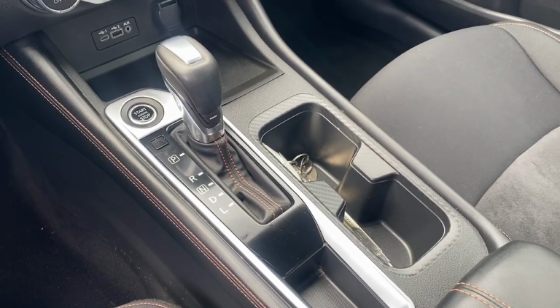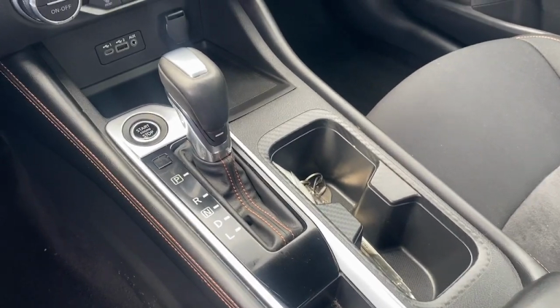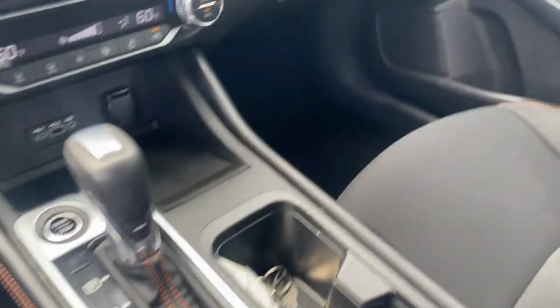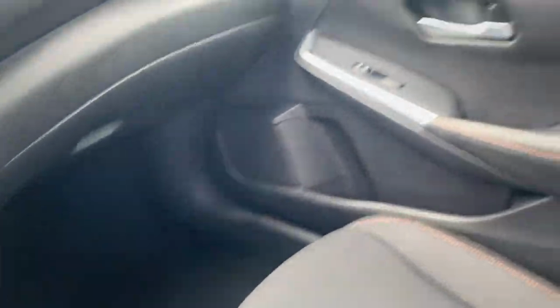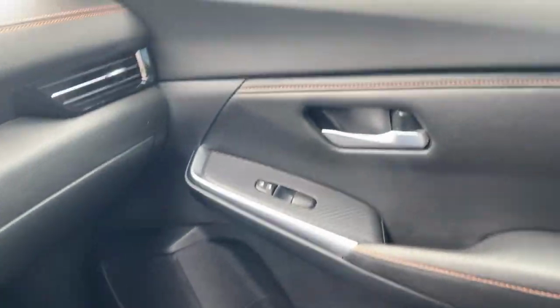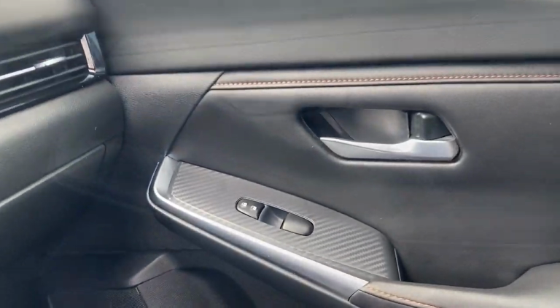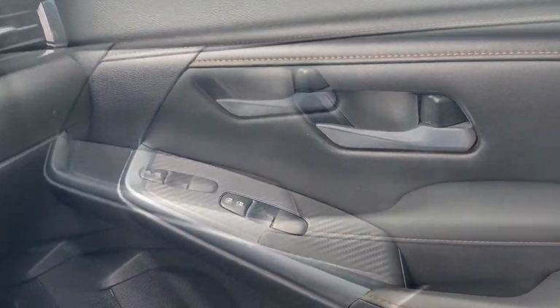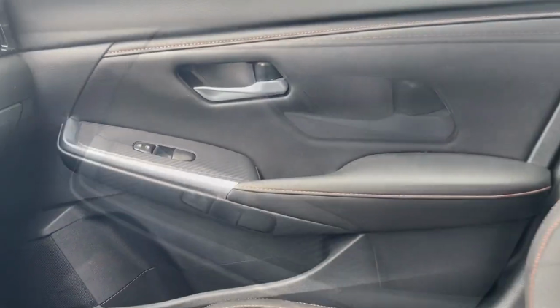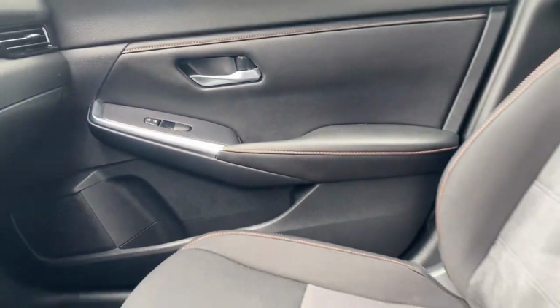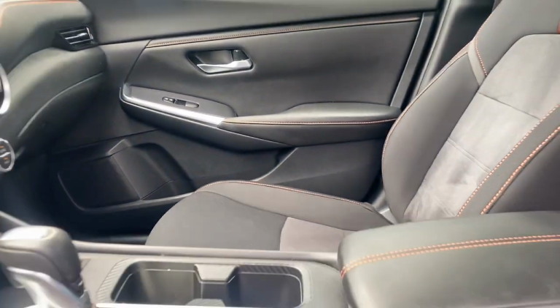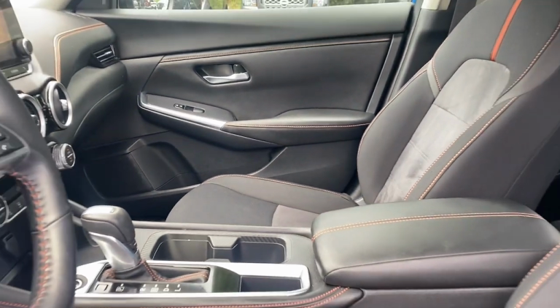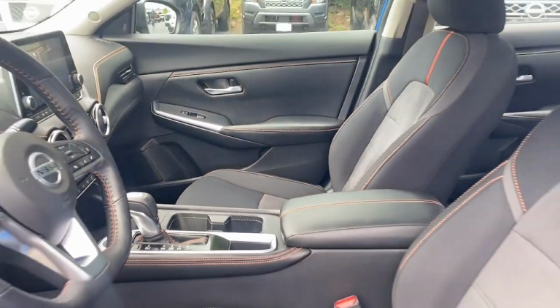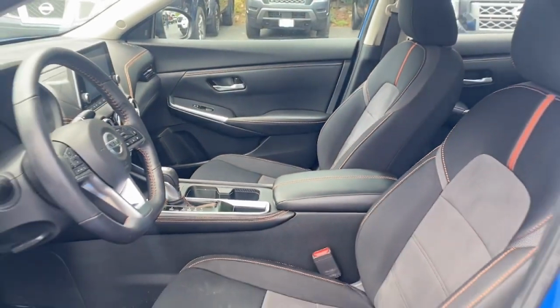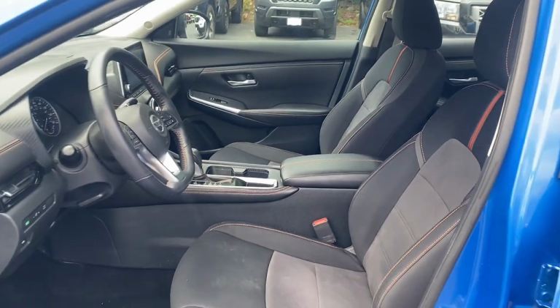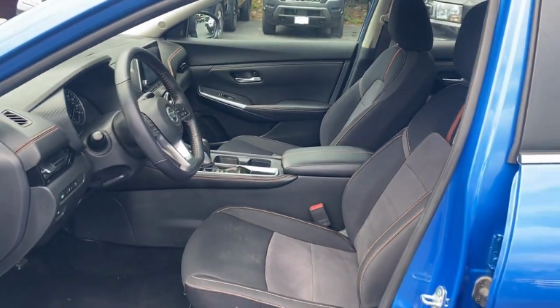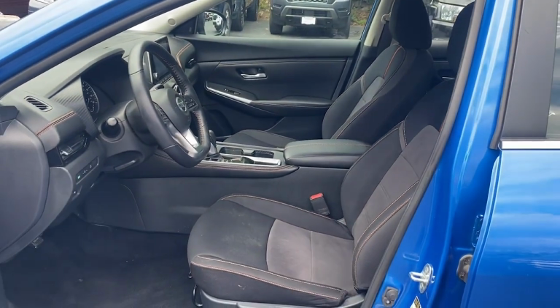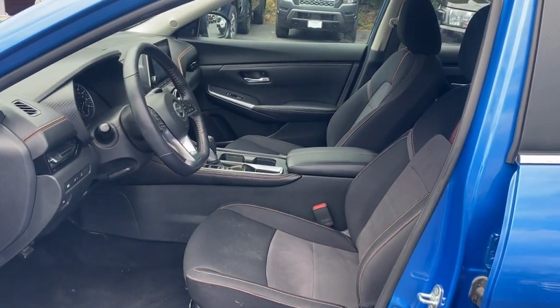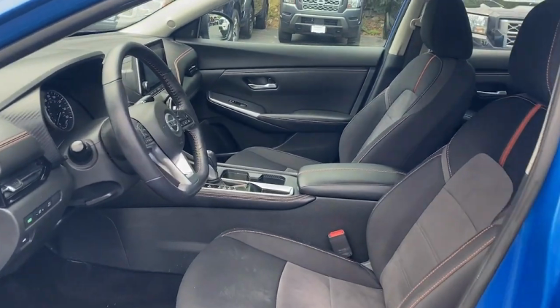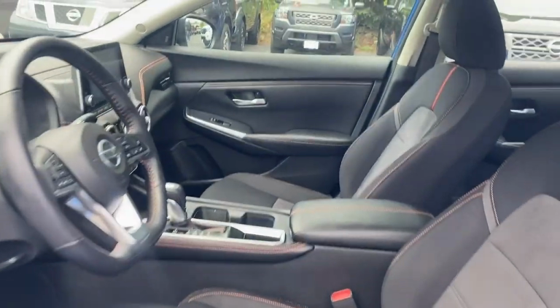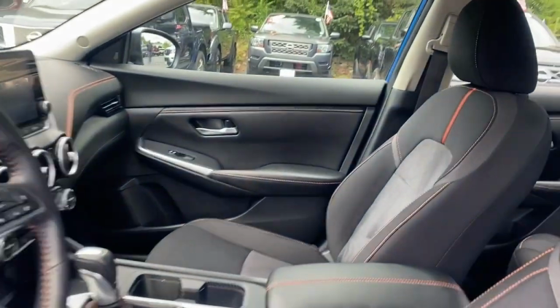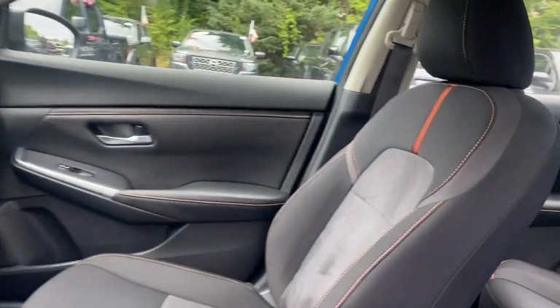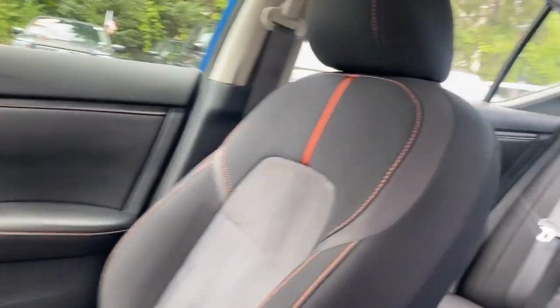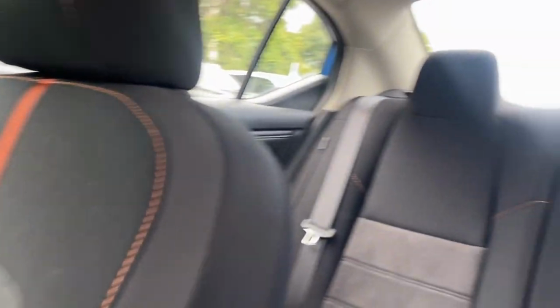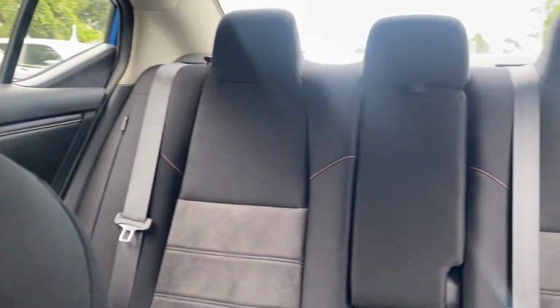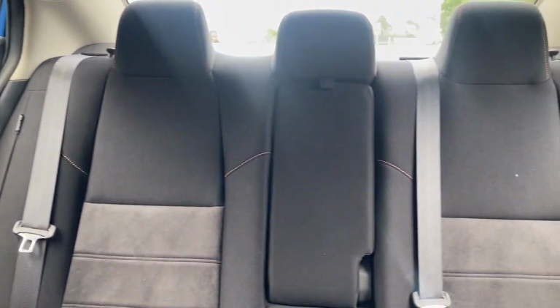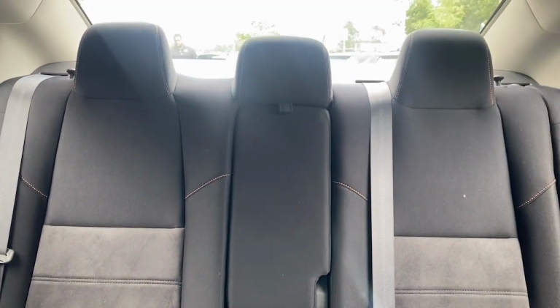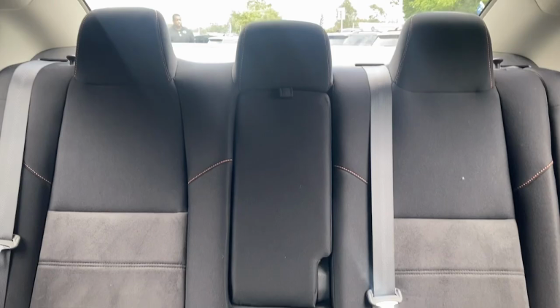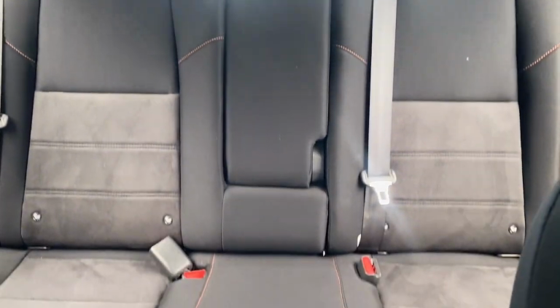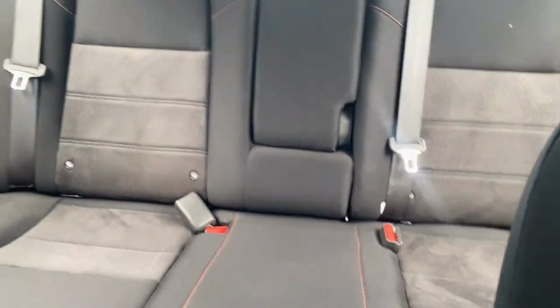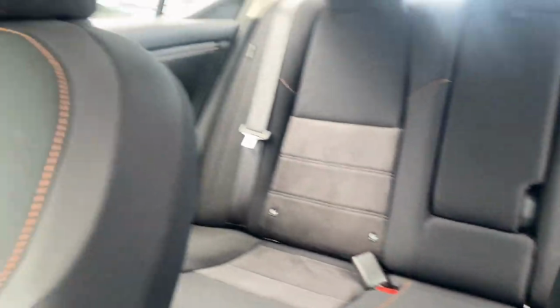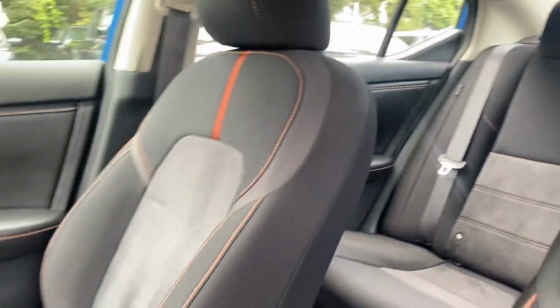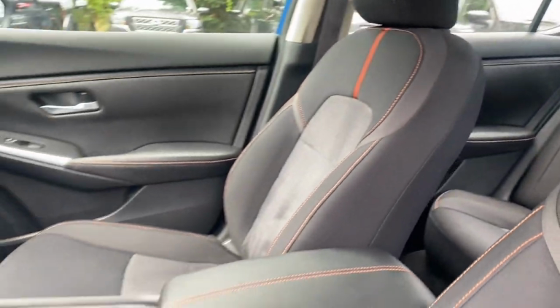Take a ride on the spirited side in this powerful Sentra. Crisp, modern styling meets sport suspension and precise handling to bring you an upscale midsize sedan that puts the fun back into your daily commute.